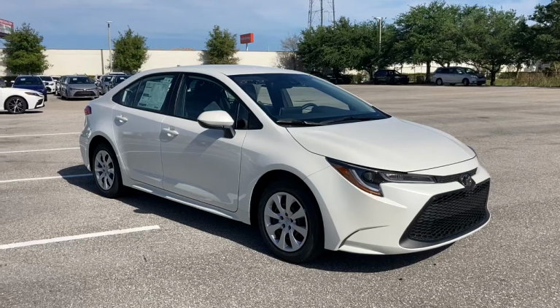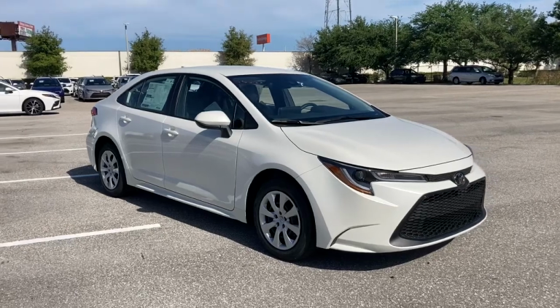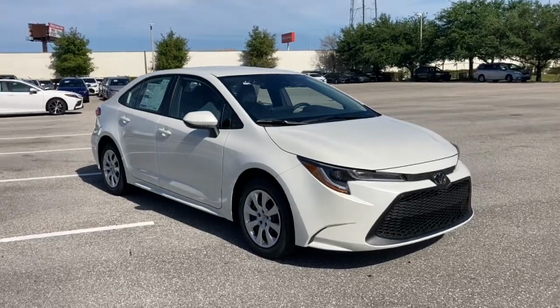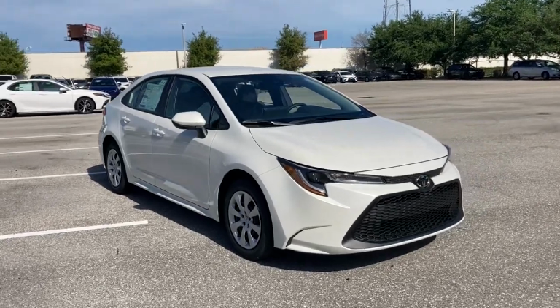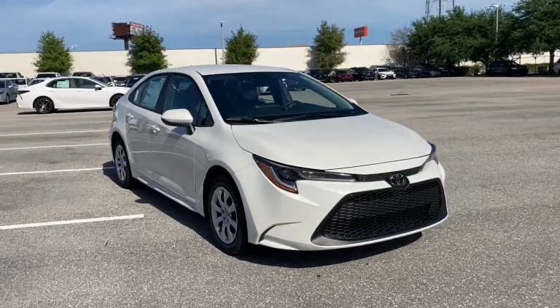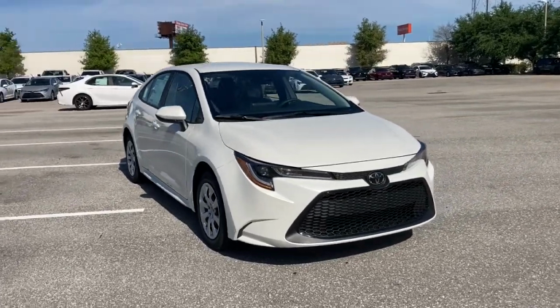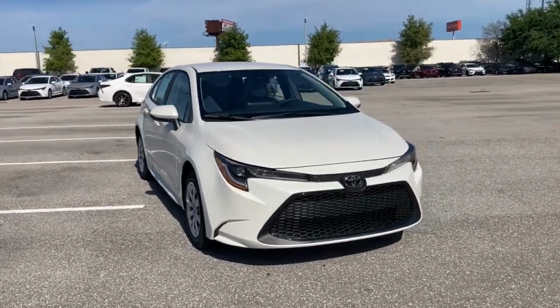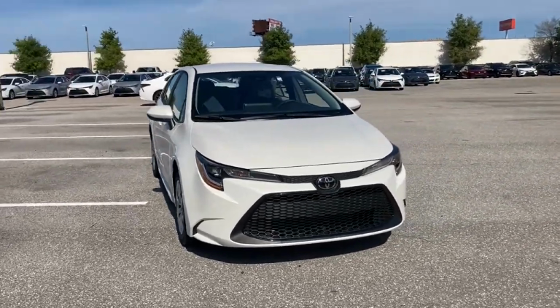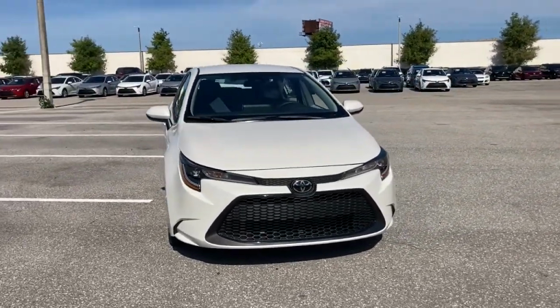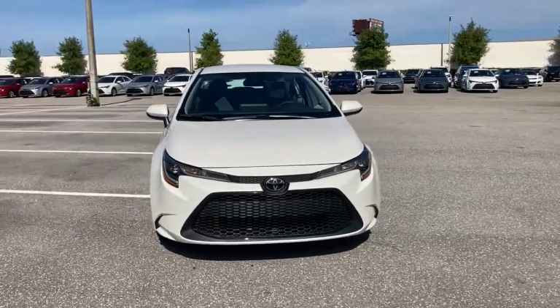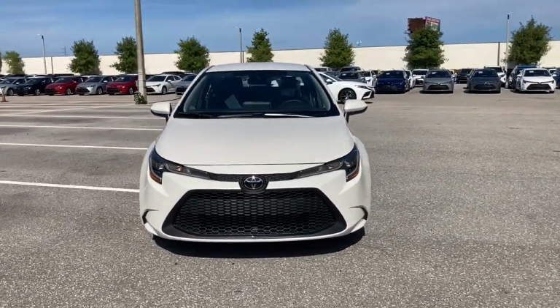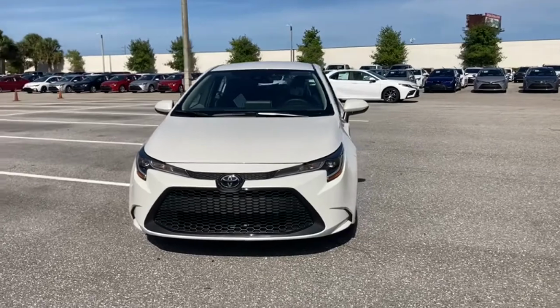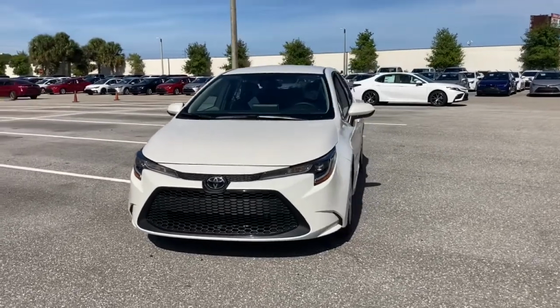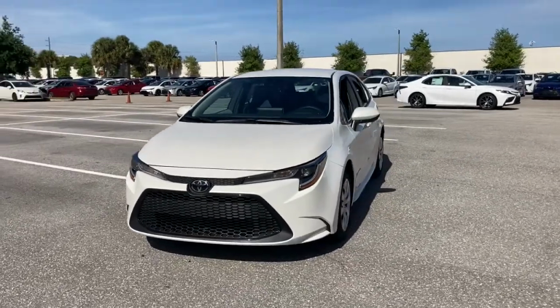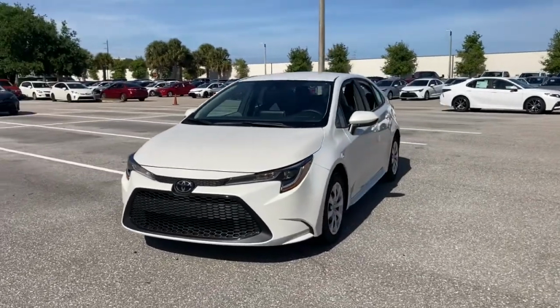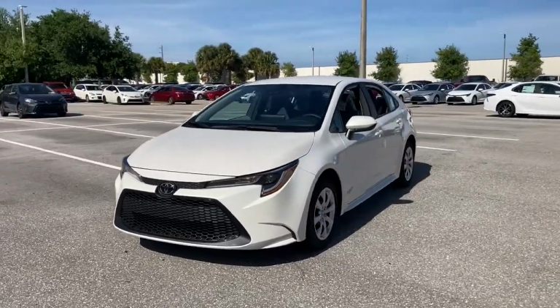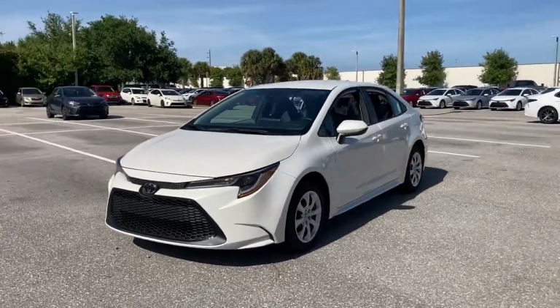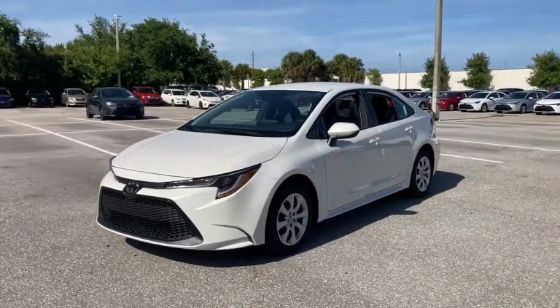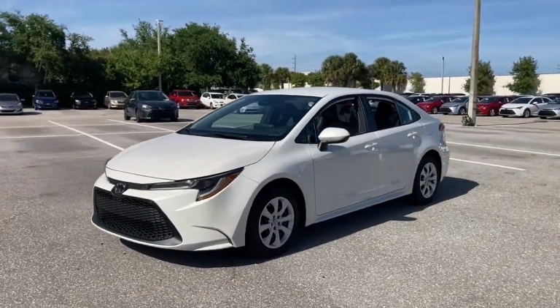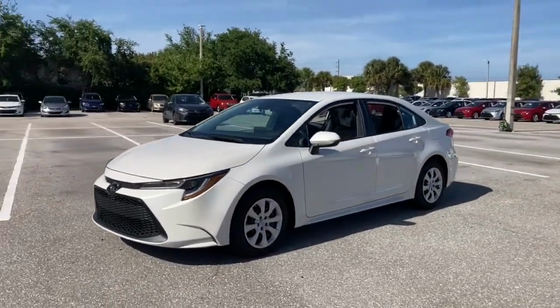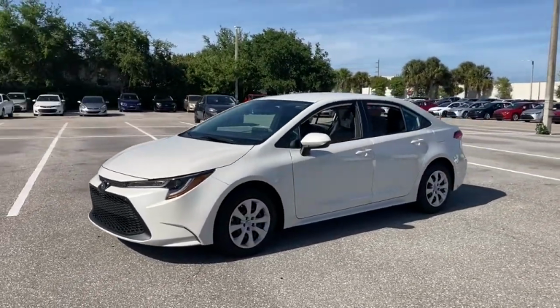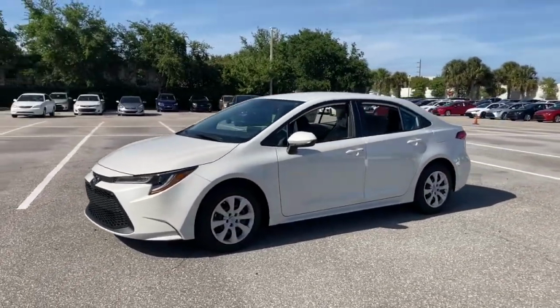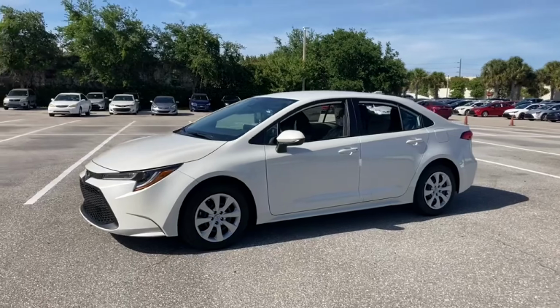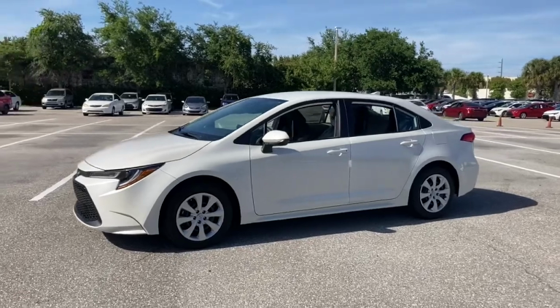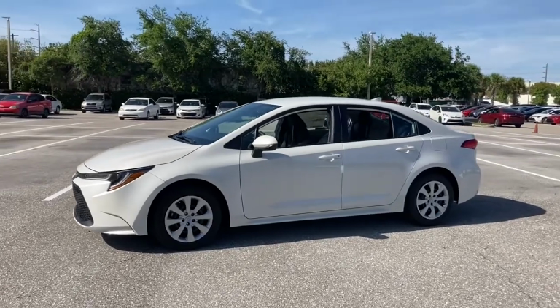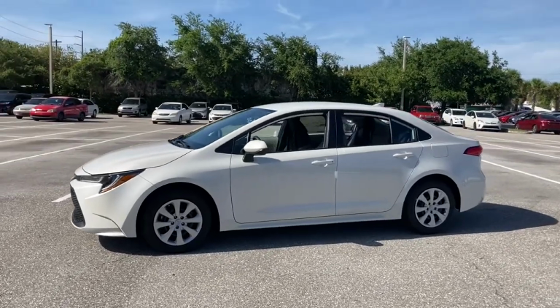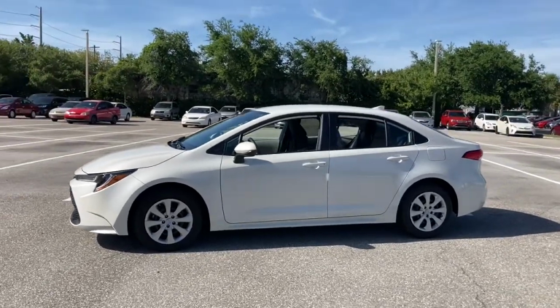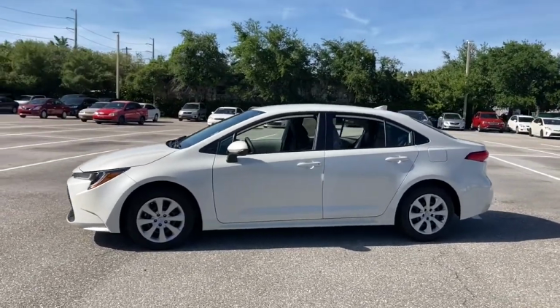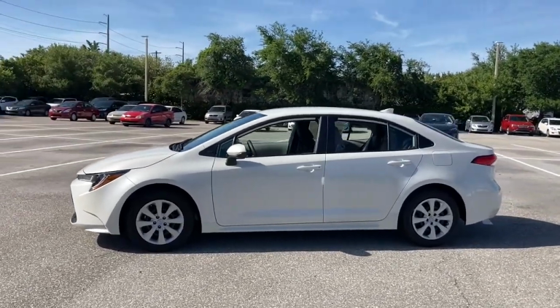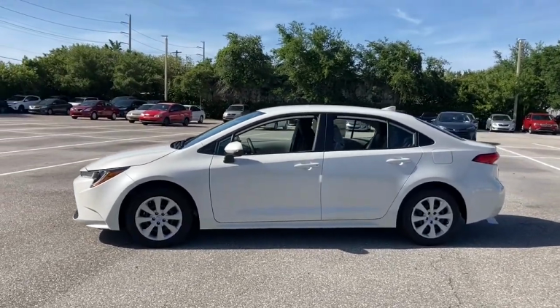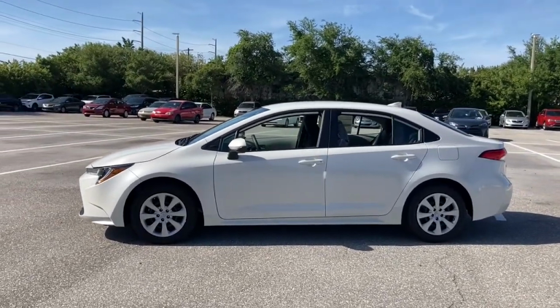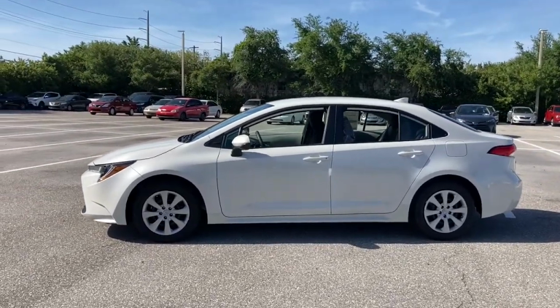Get a feel for the 2021 Toyota Corolla. This vehicle delivers the style, comfort, and efficiency you need to meet the needs of today's lifestyle. Confidence comes standard when you're behind the wheel, prepared for the journey ahead.